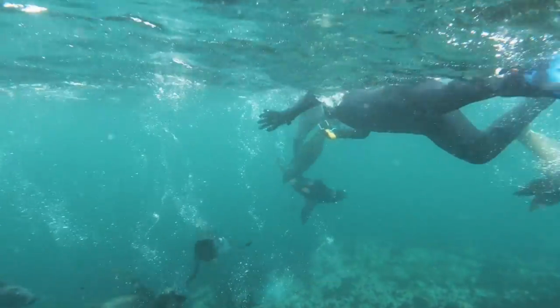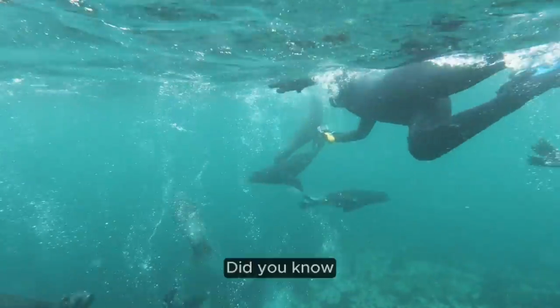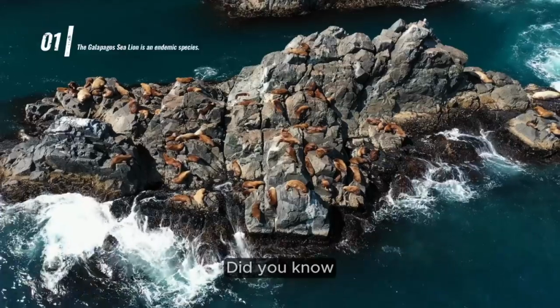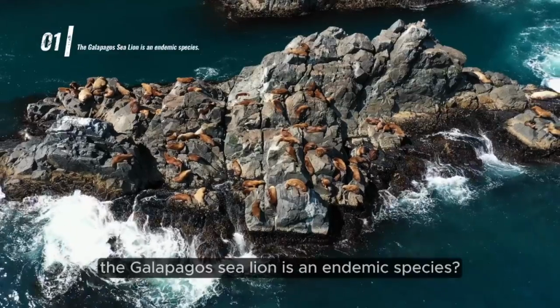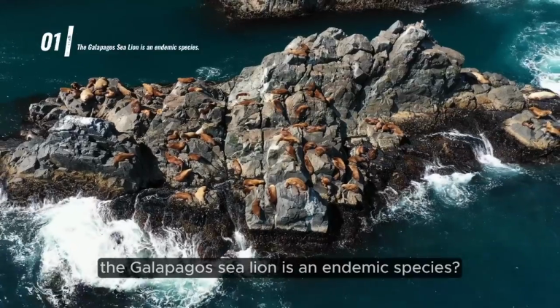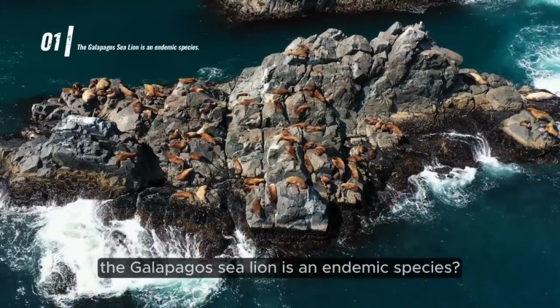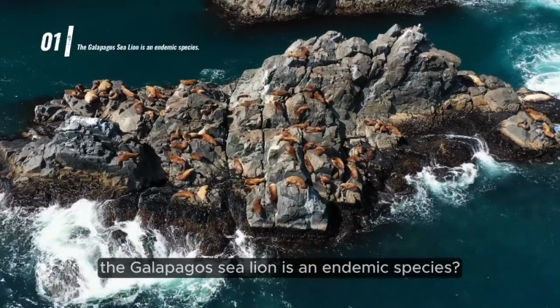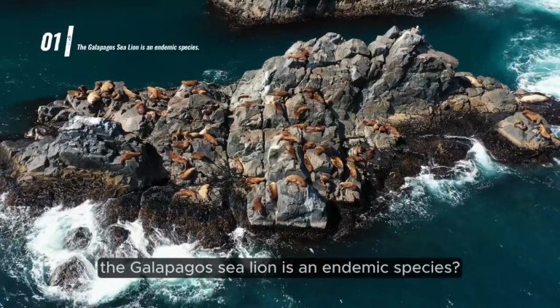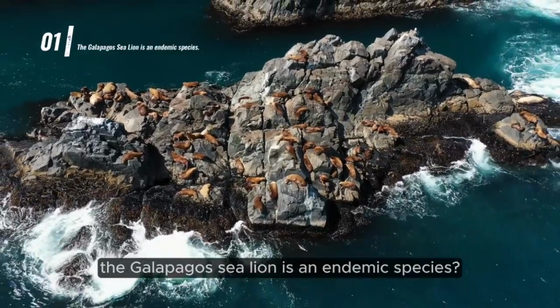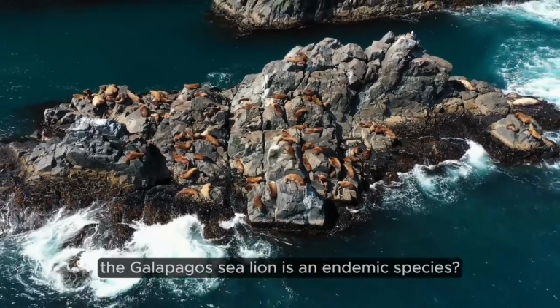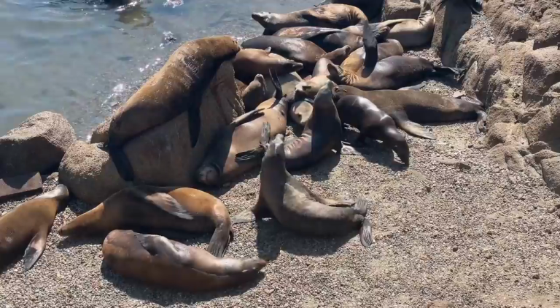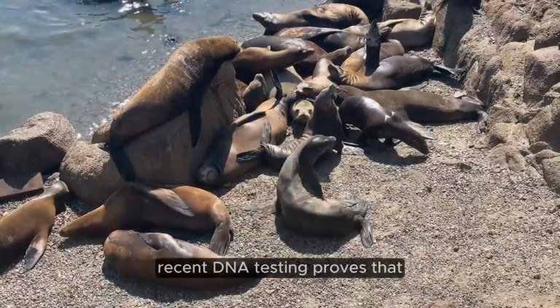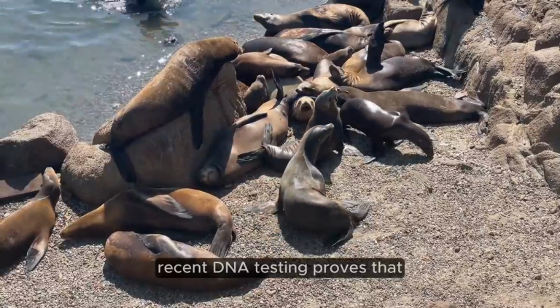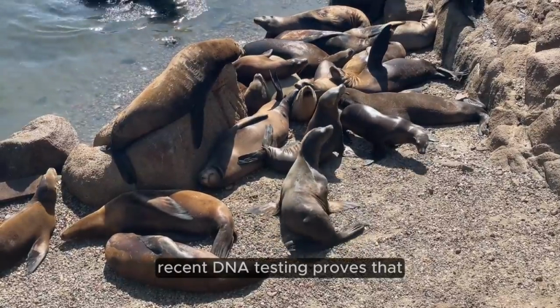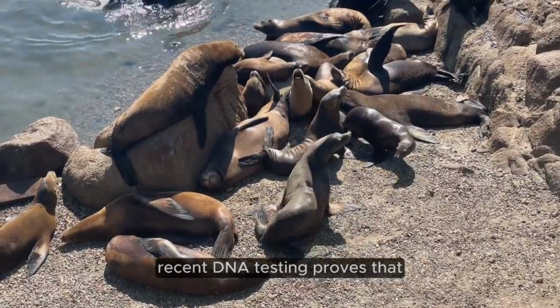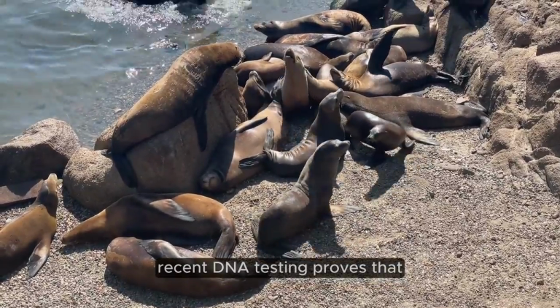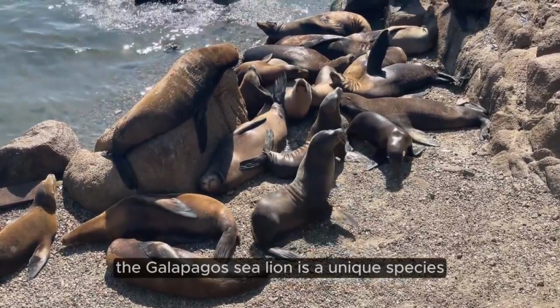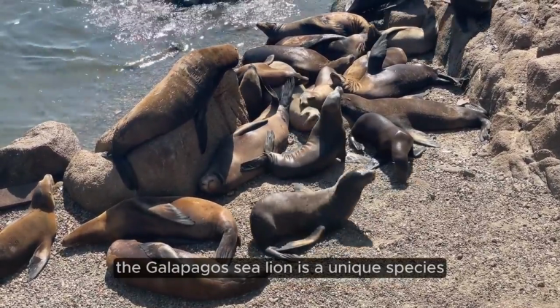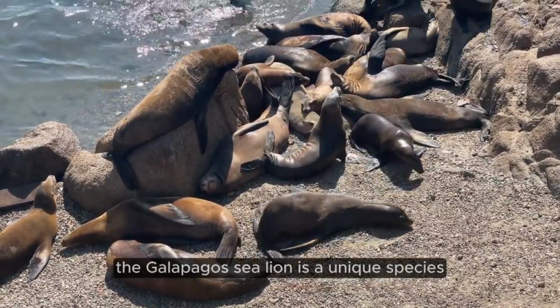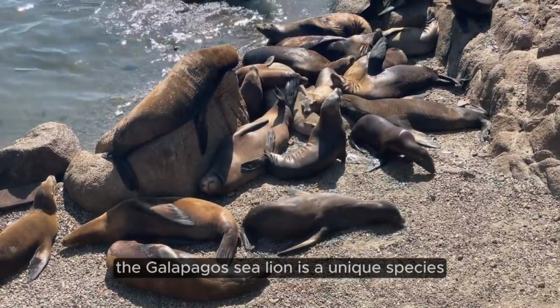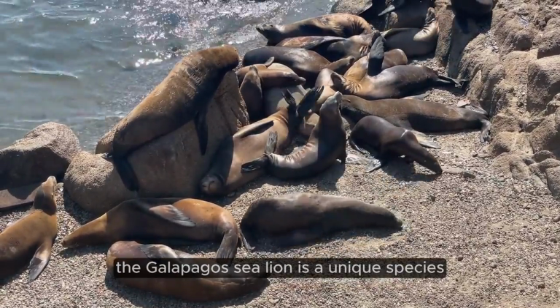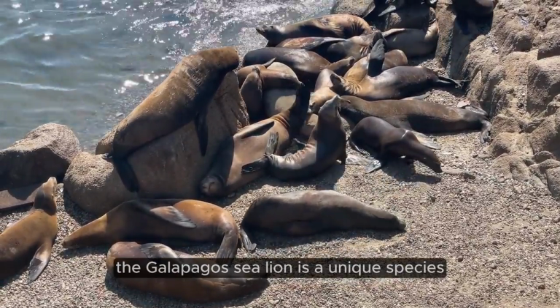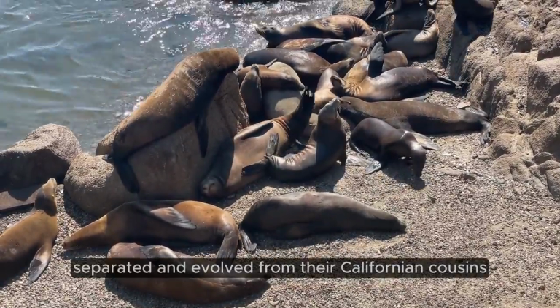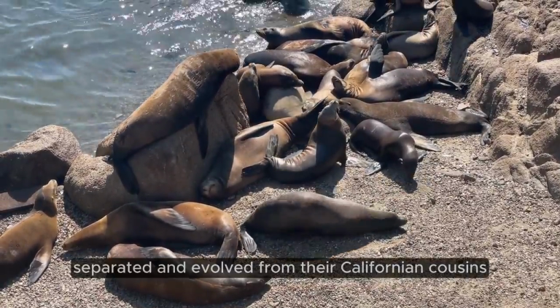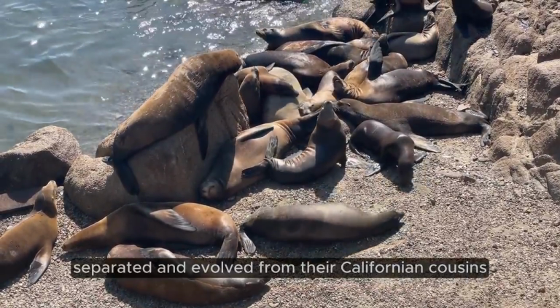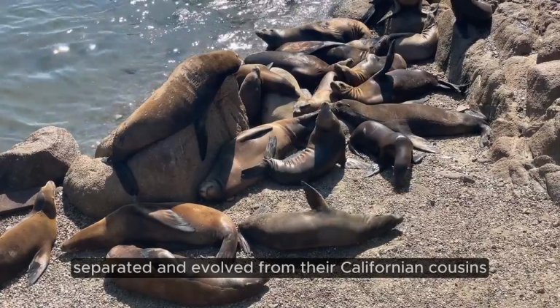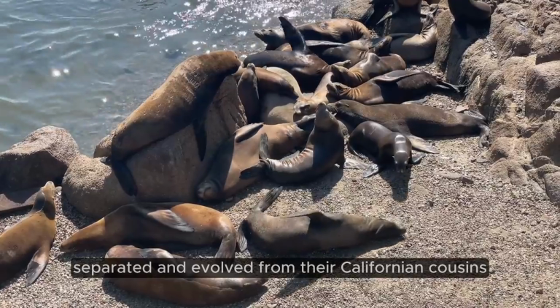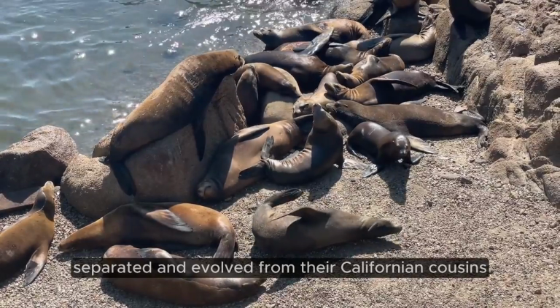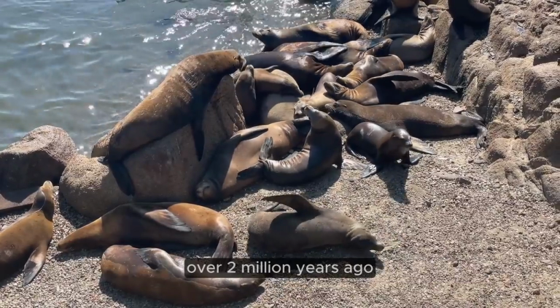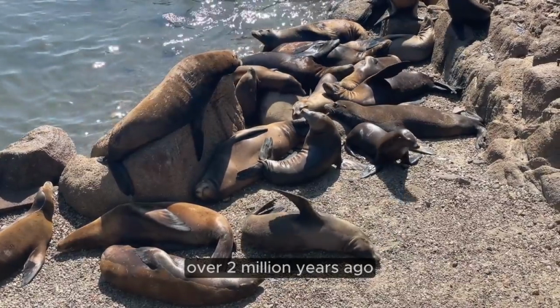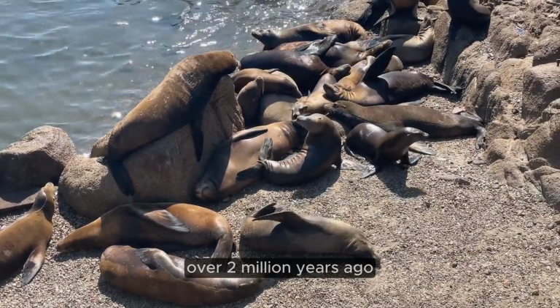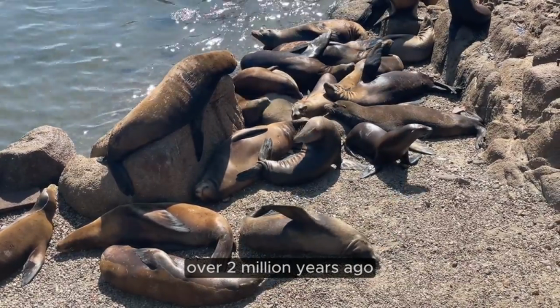Did you know the Galapagos sea lion is an endemic species? Recent DNA testing proves that the Galapagos sea lion is a unique species, separated and evolved from their Californian cousins over 2 million years ago.